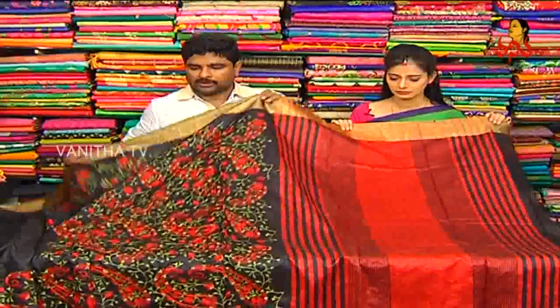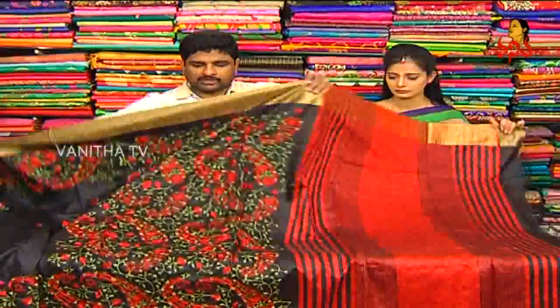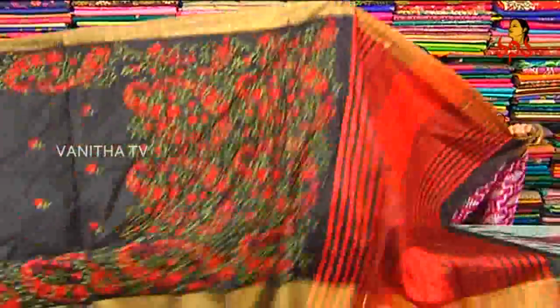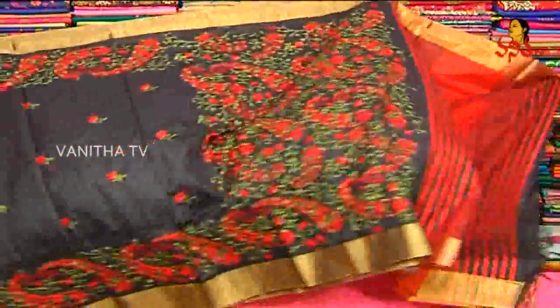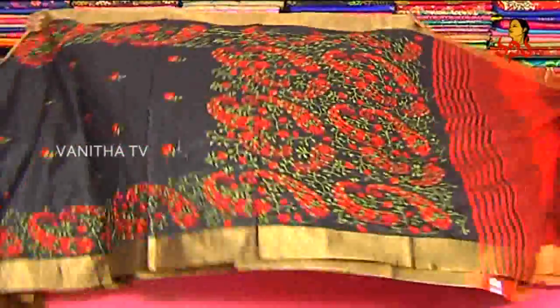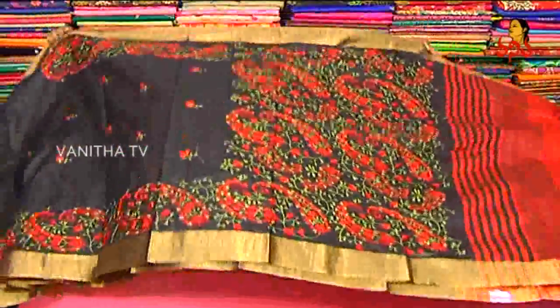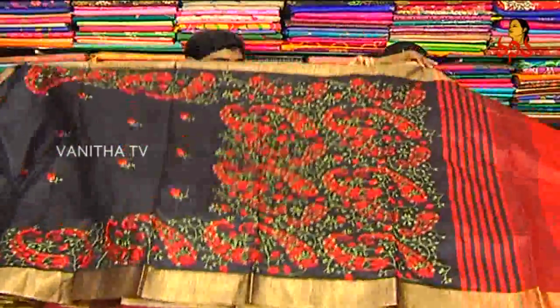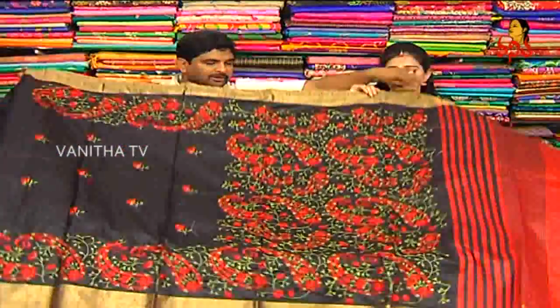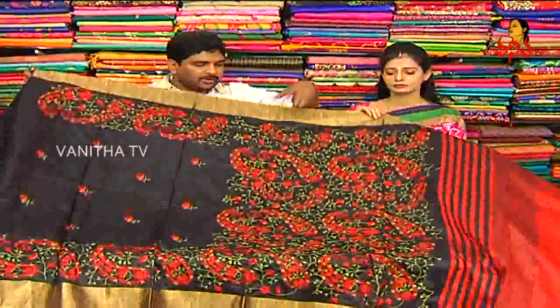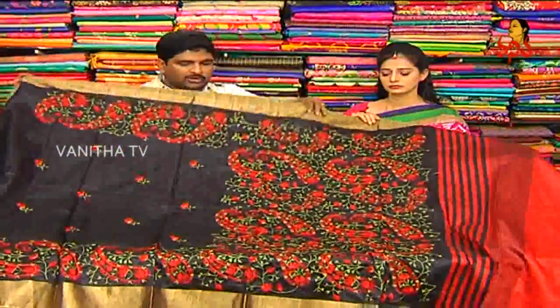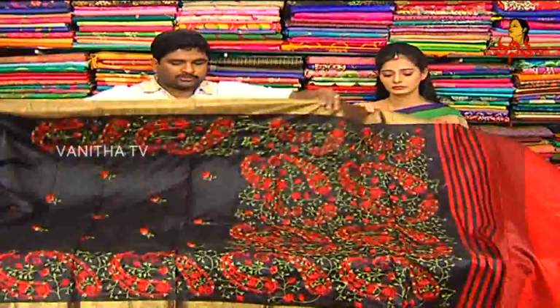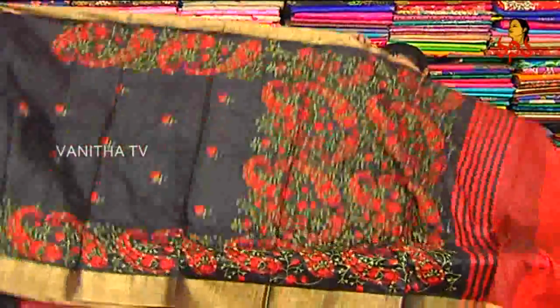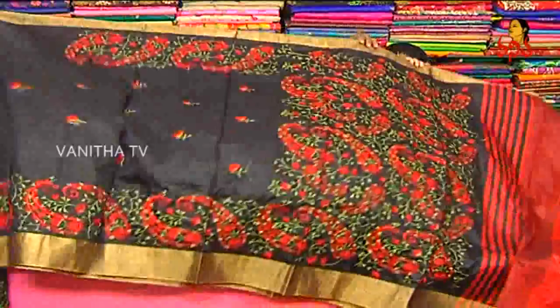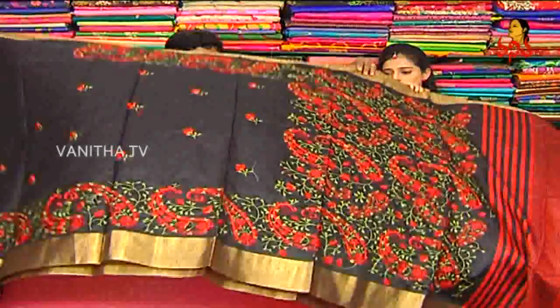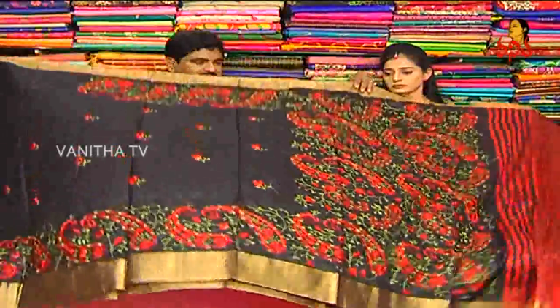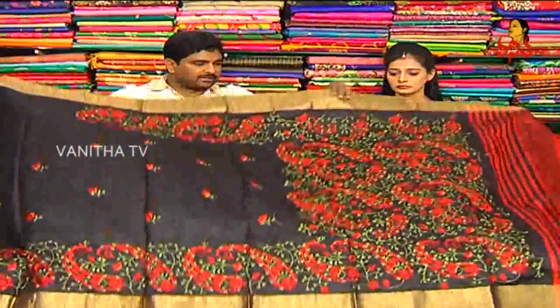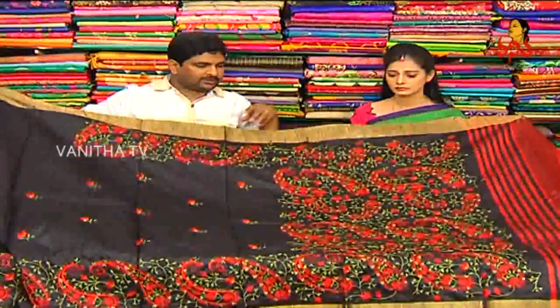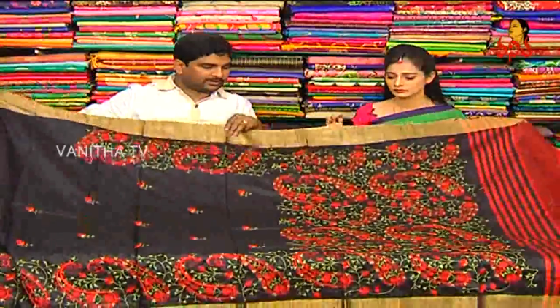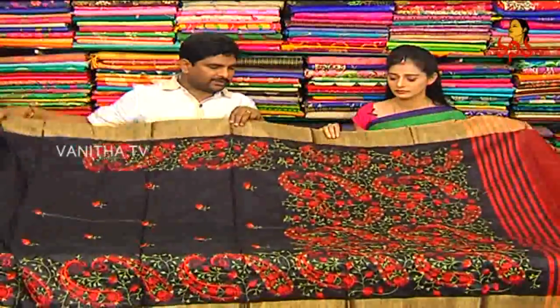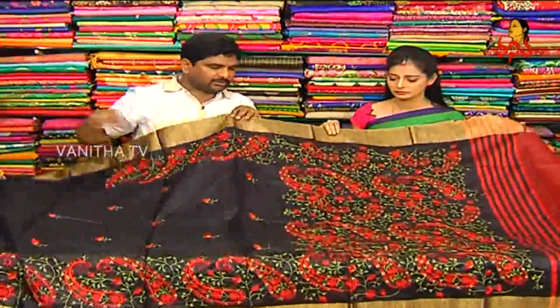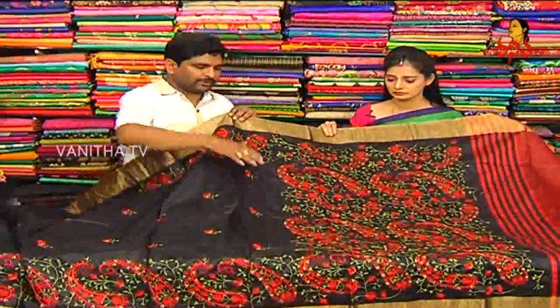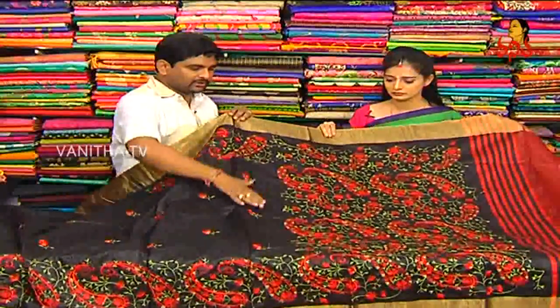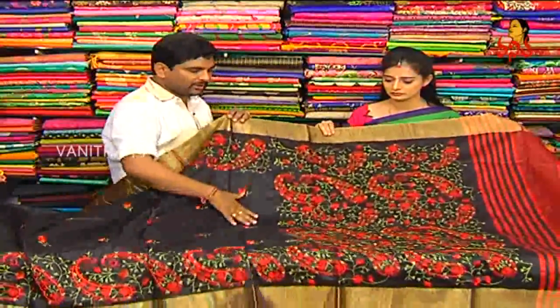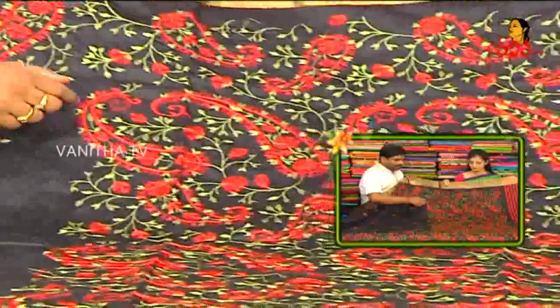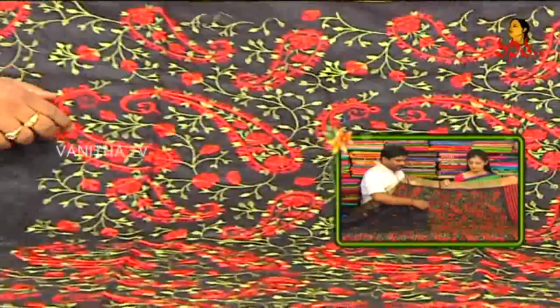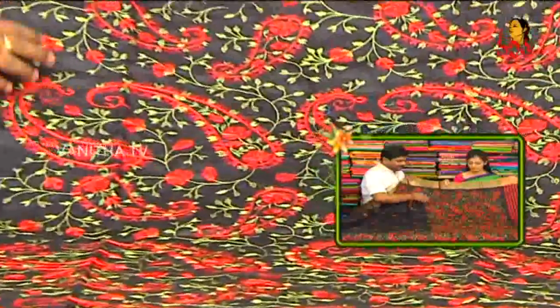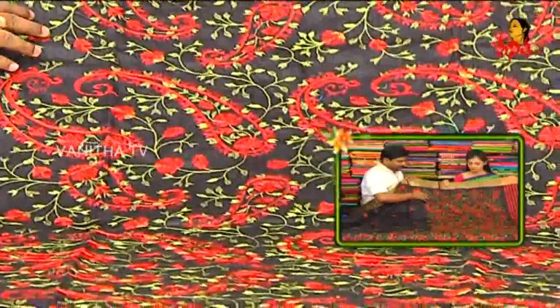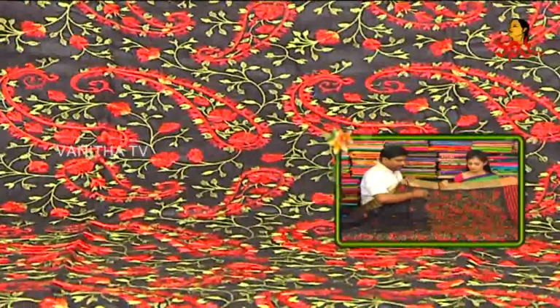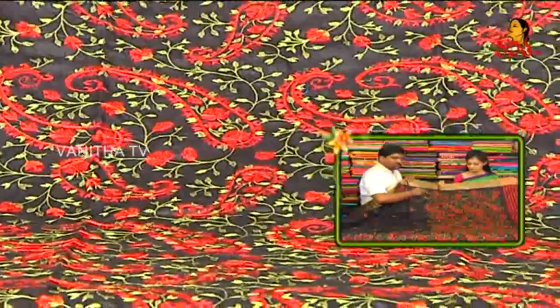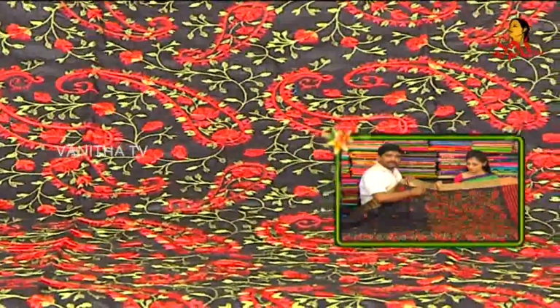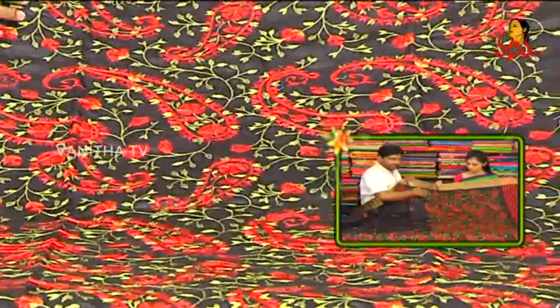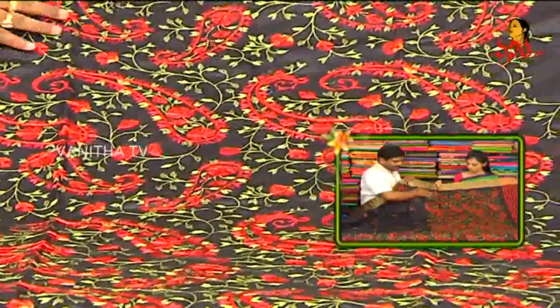I also put a face in the shoulder part. I also use Kashmir work. Red and green color — I also use a Mehindi green combination.